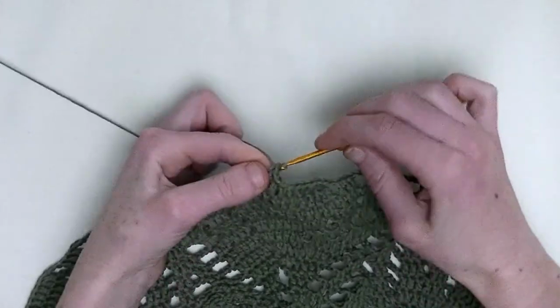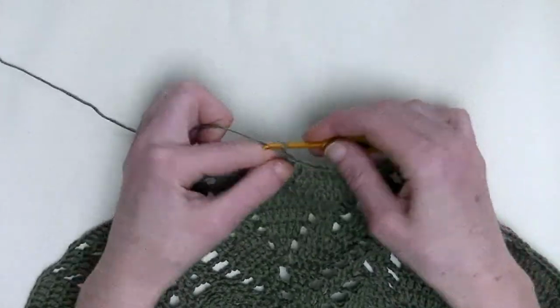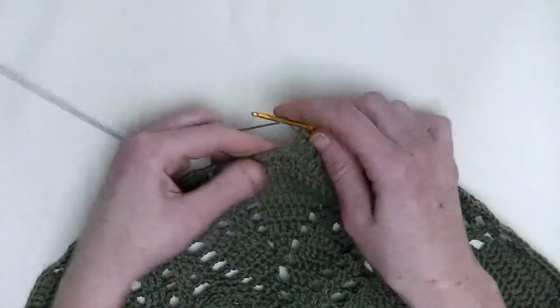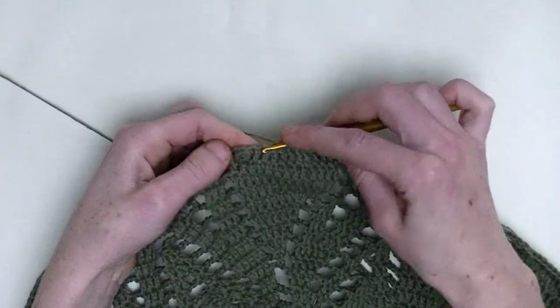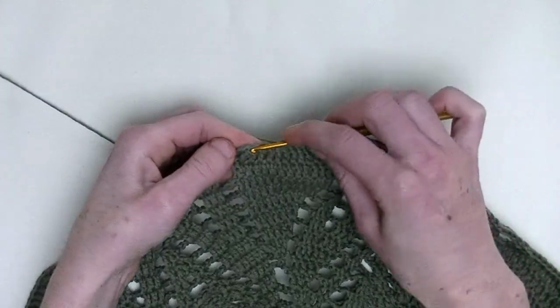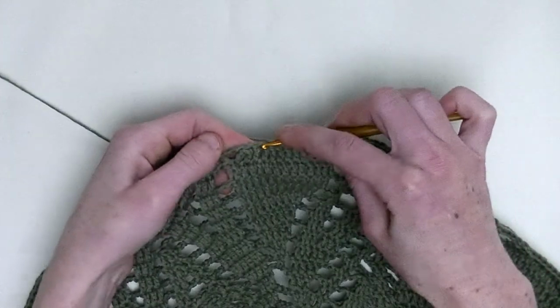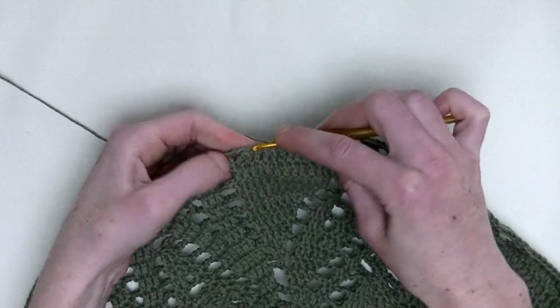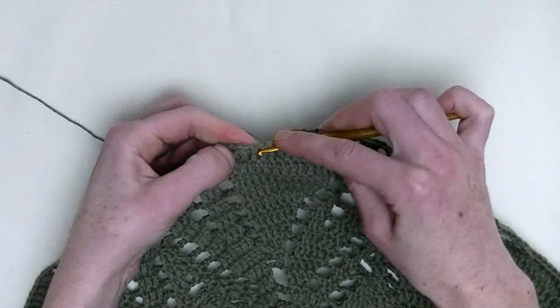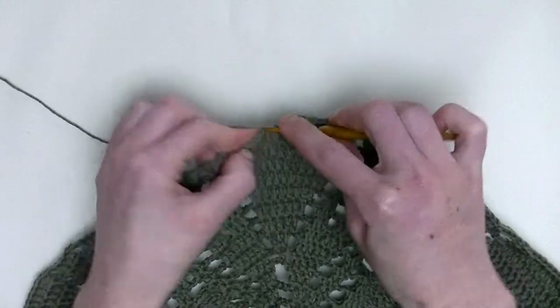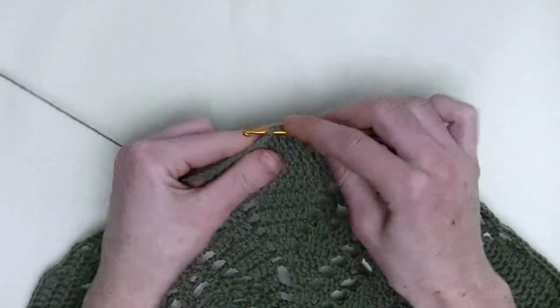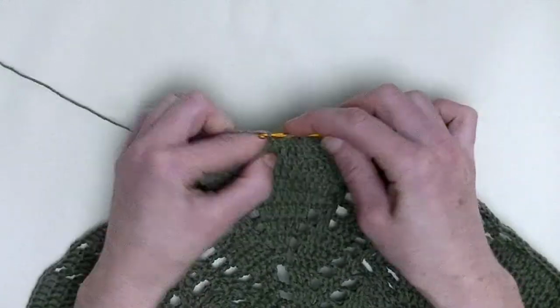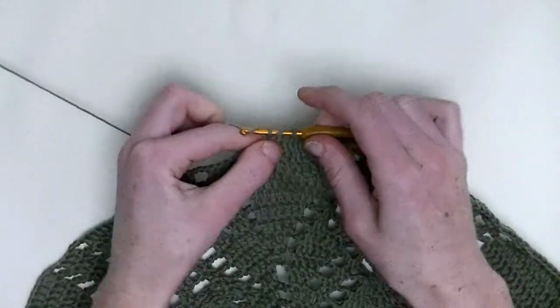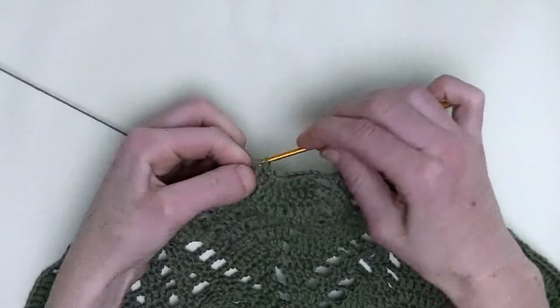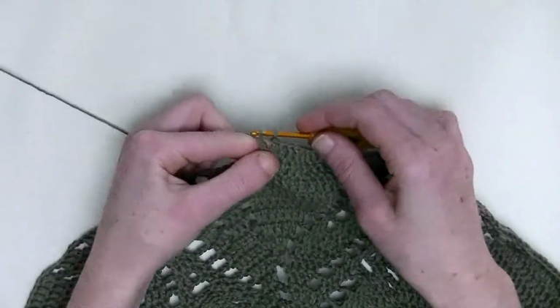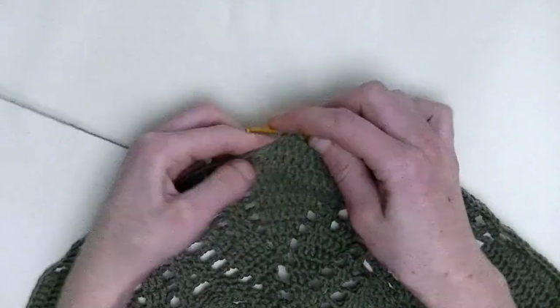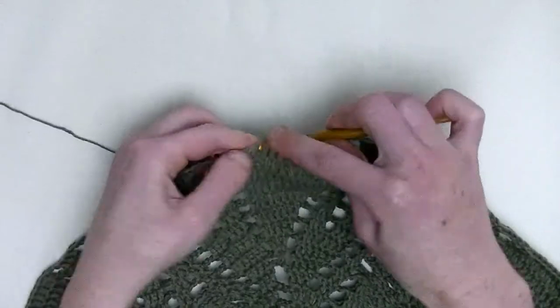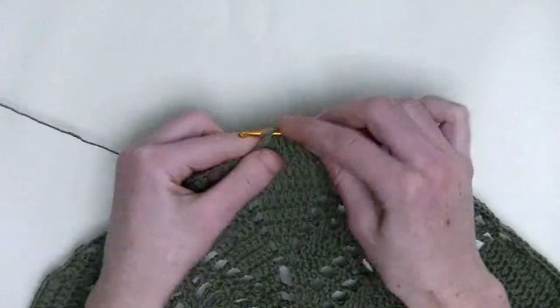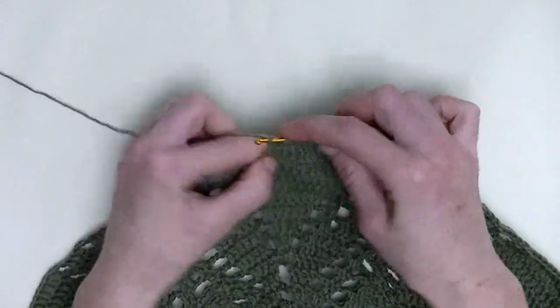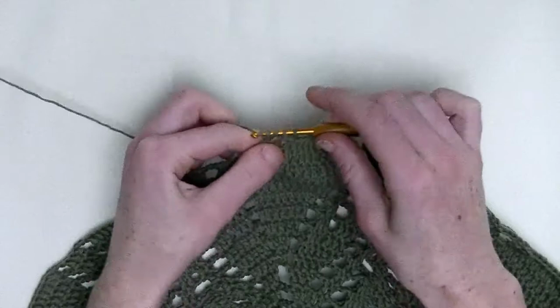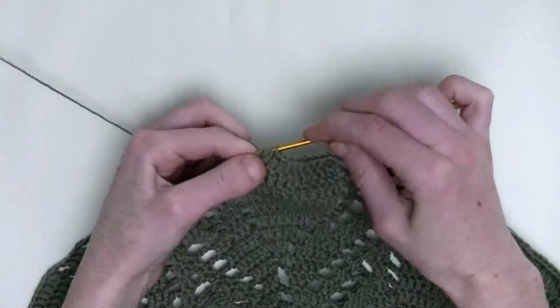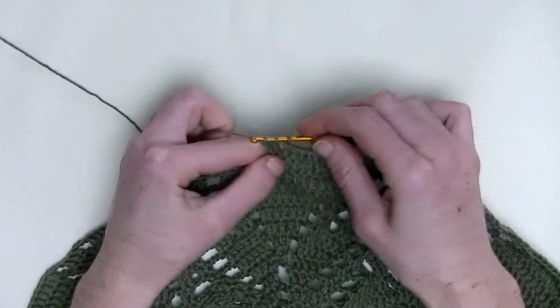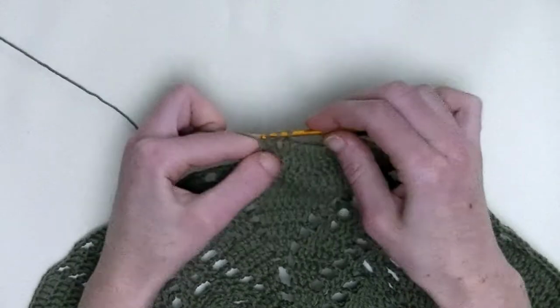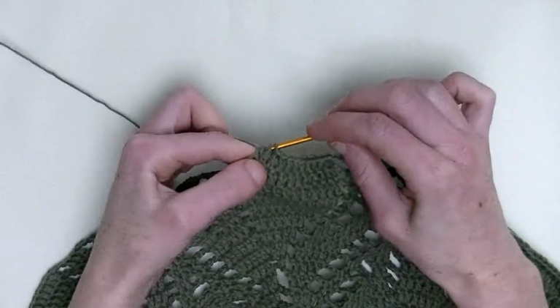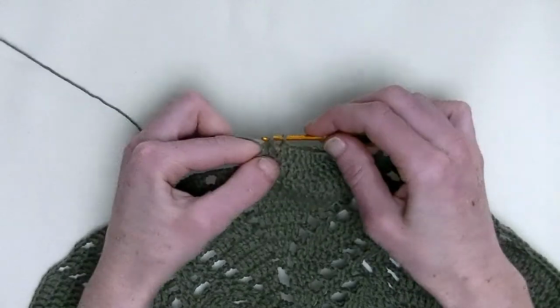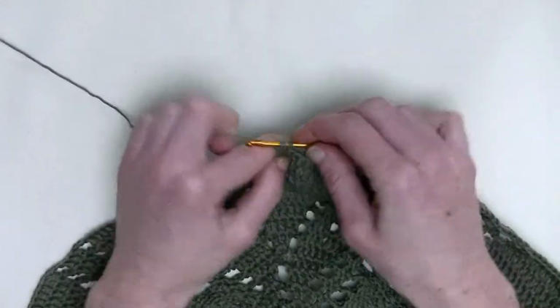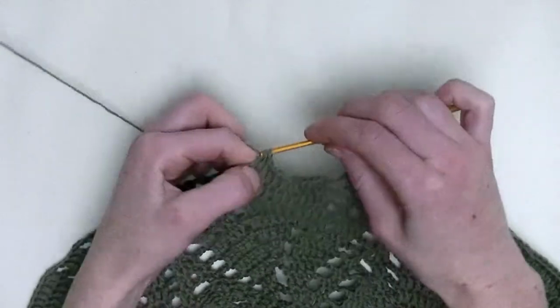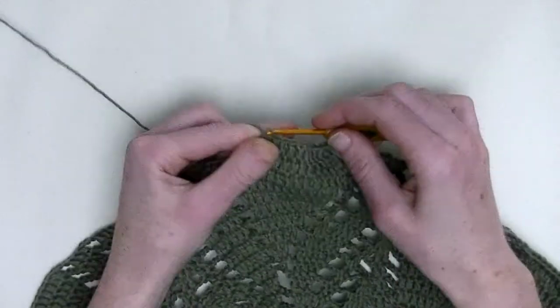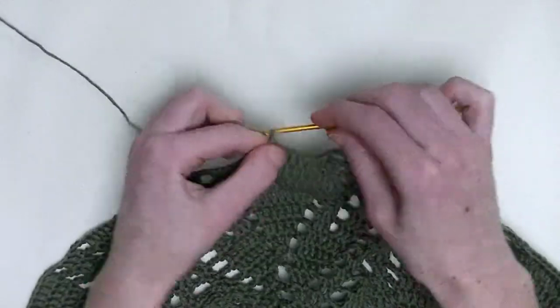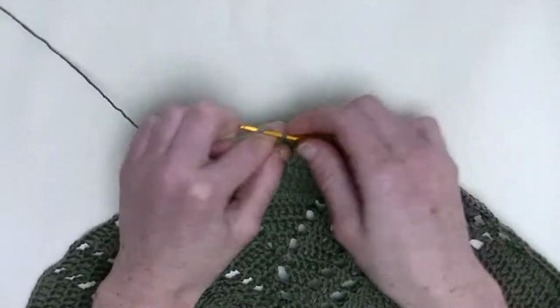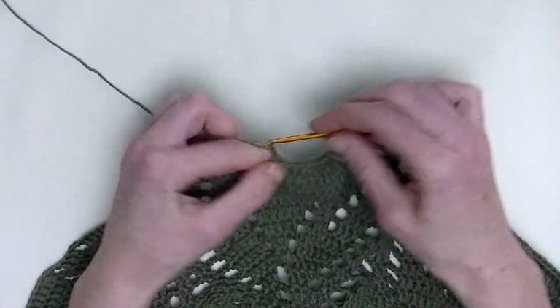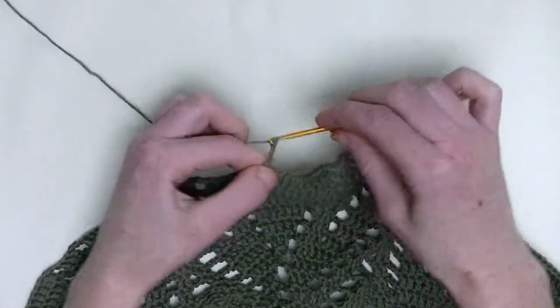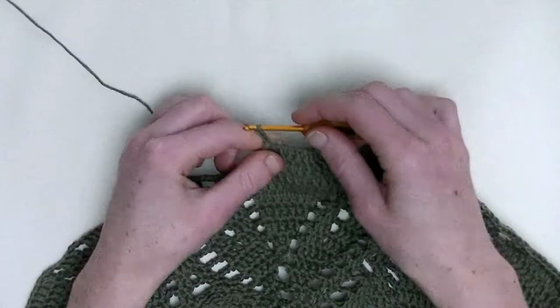Over the last two stitches, you make two double crochet together. So, in the first, again, an unfinished double crochet, and in the next, one unfinished double crochet — three loops on the hook and pull through. Chain up three.